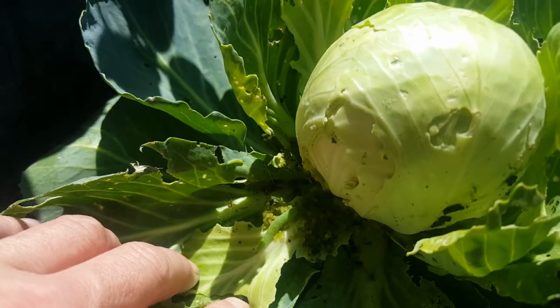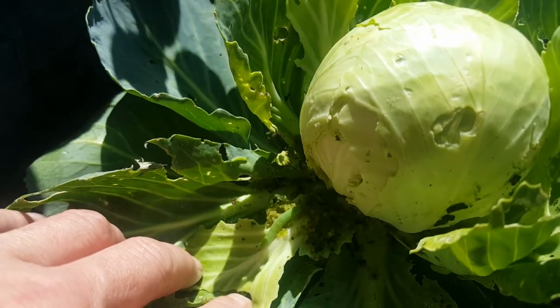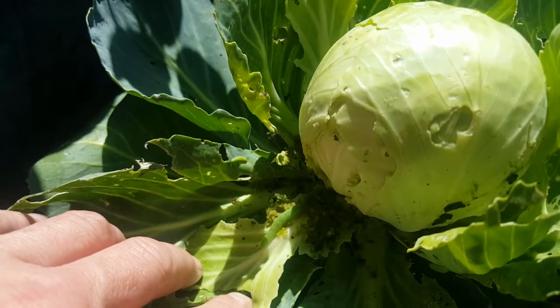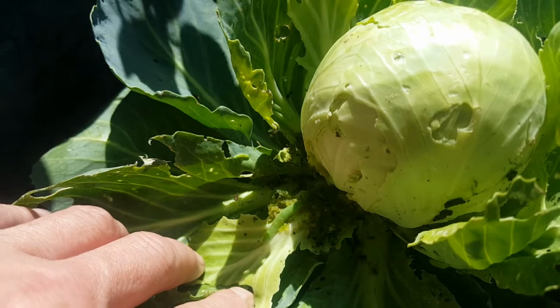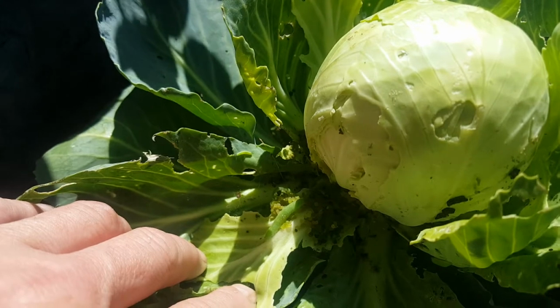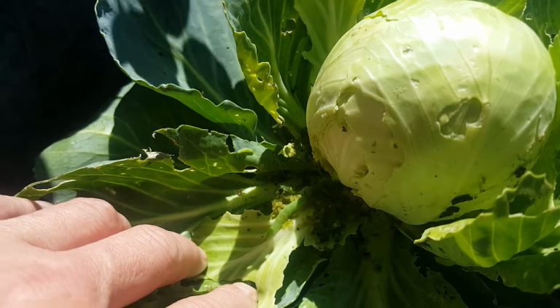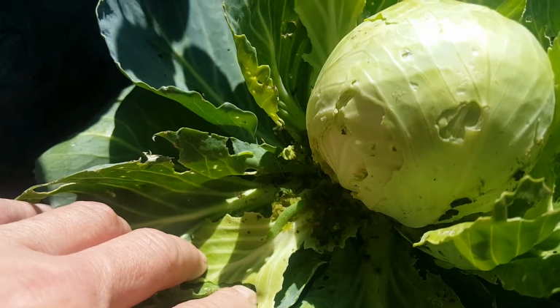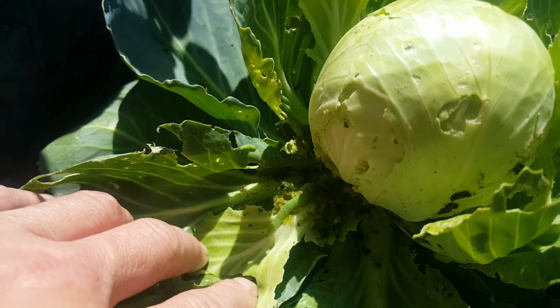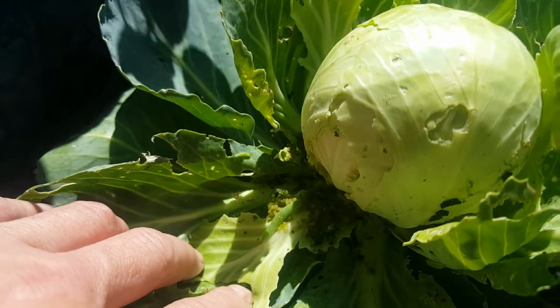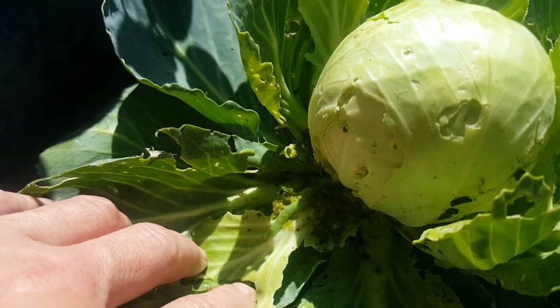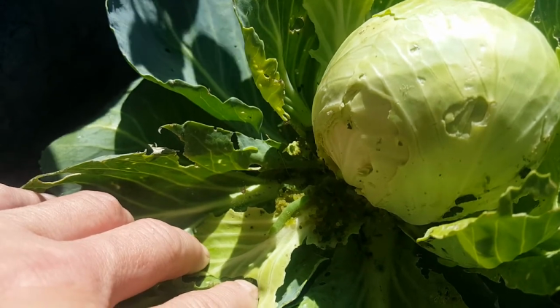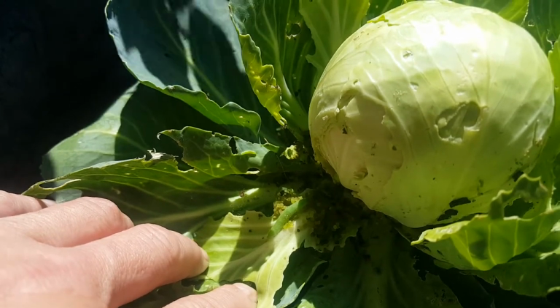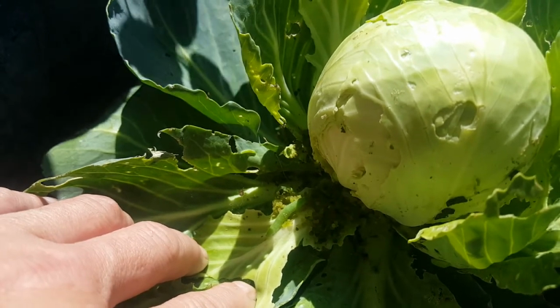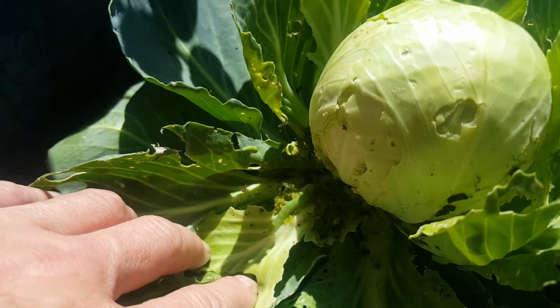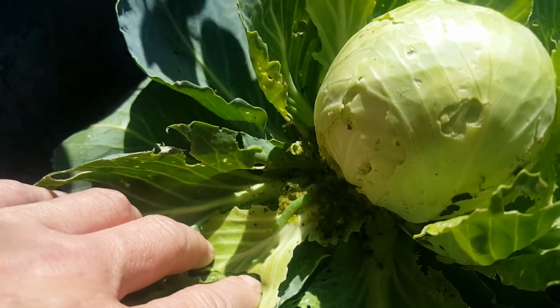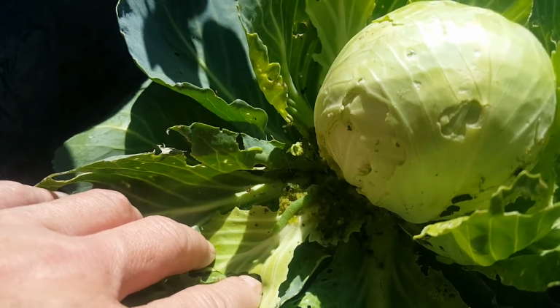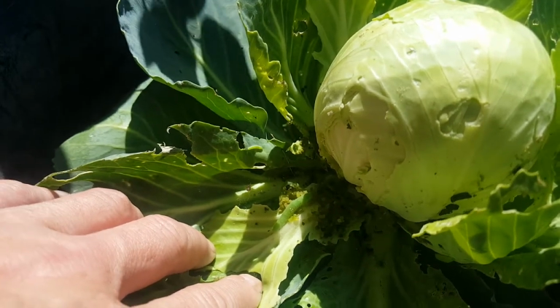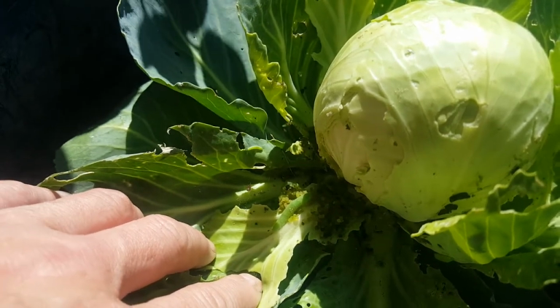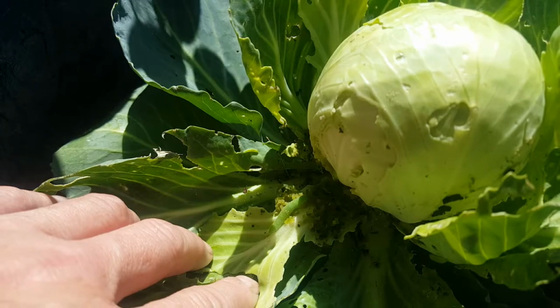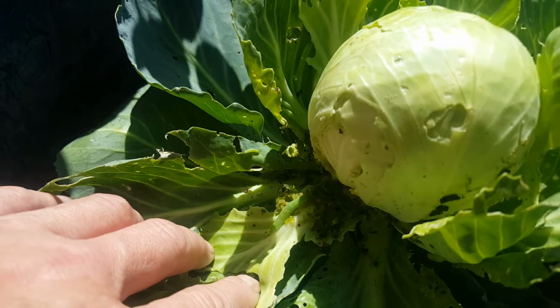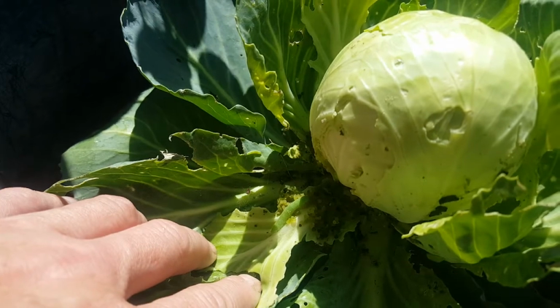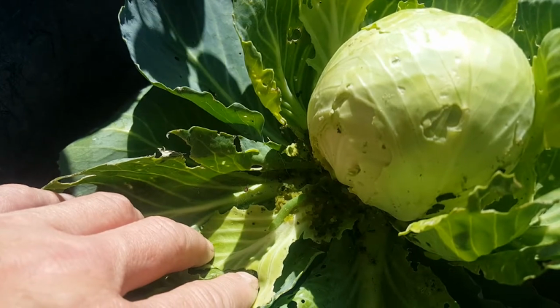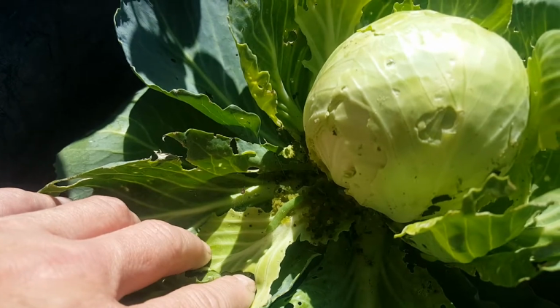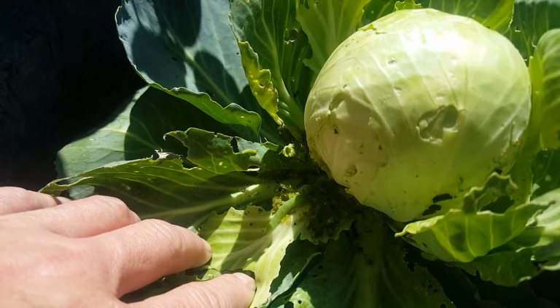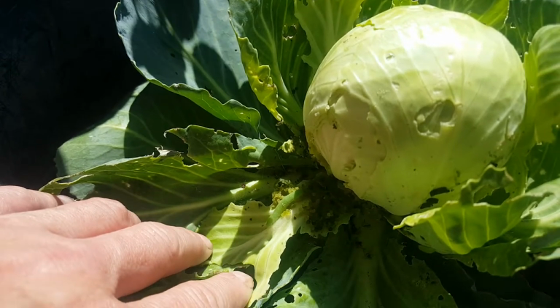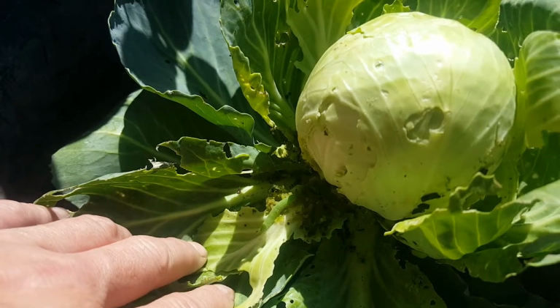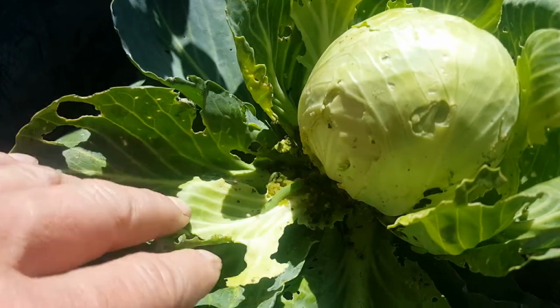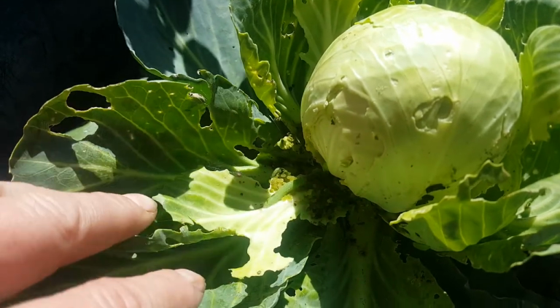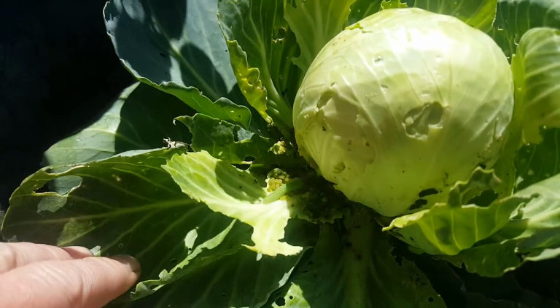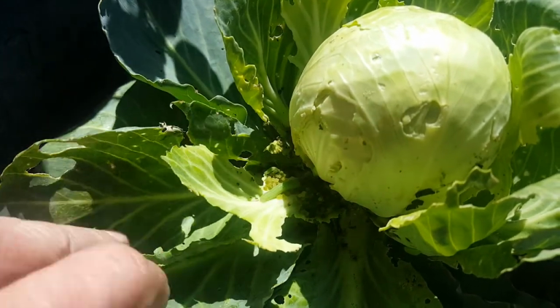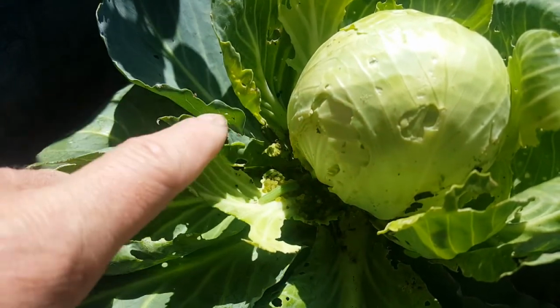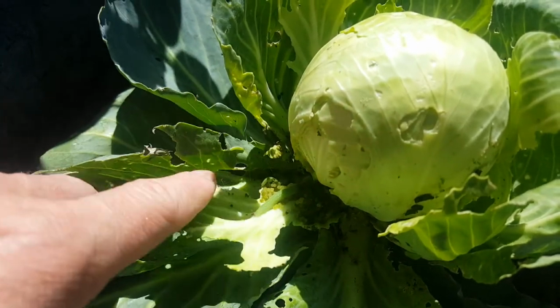So what I might do is just pull this up and cut the cabbage head that I've got left there before it's completely useless — just to show you that, yeah.